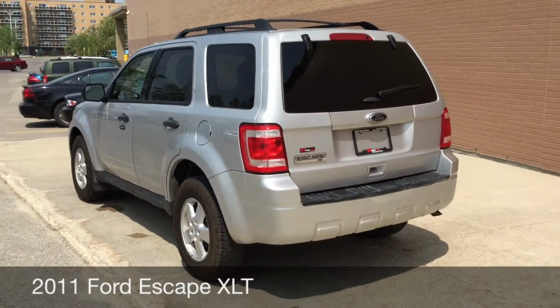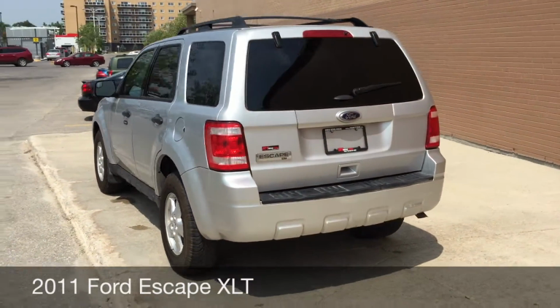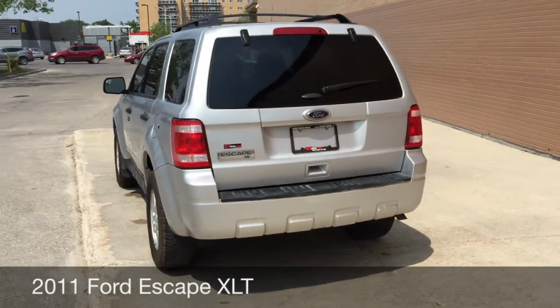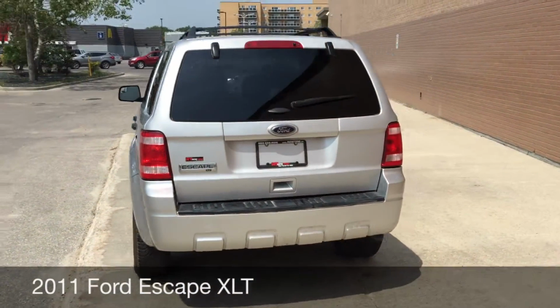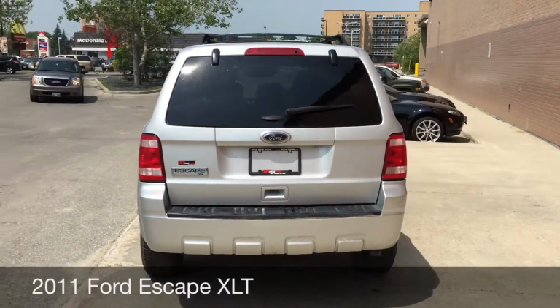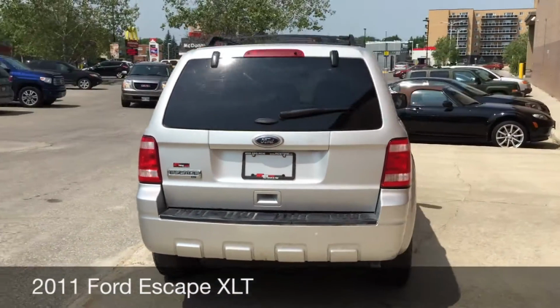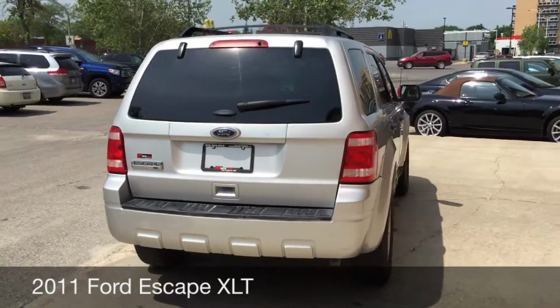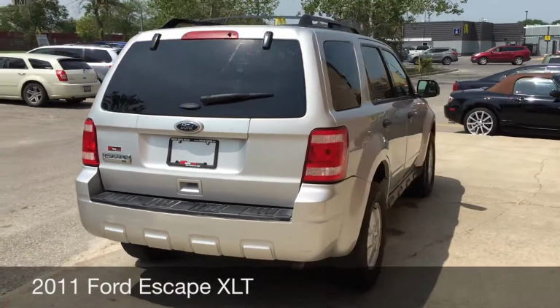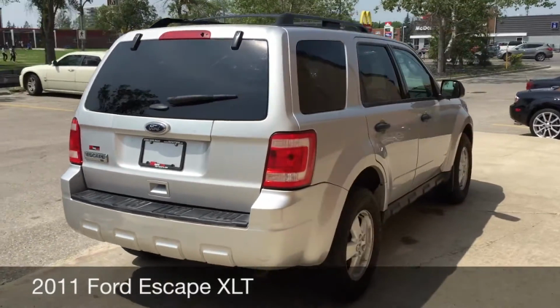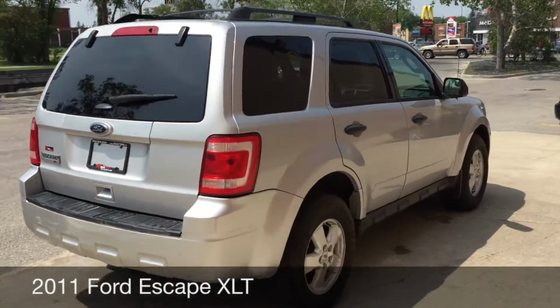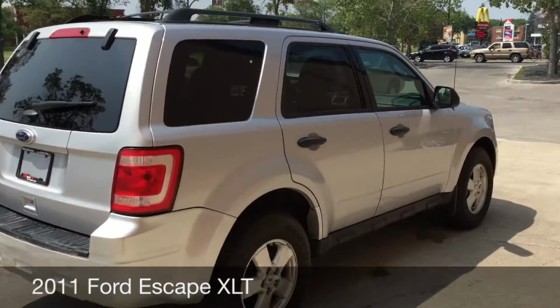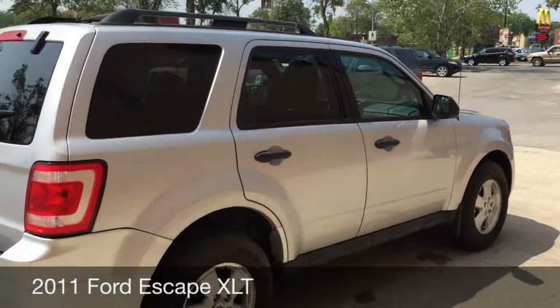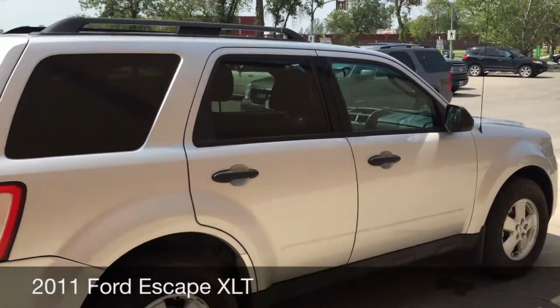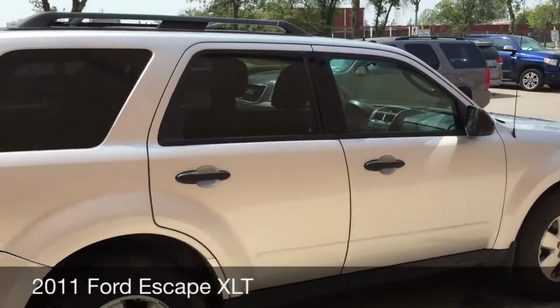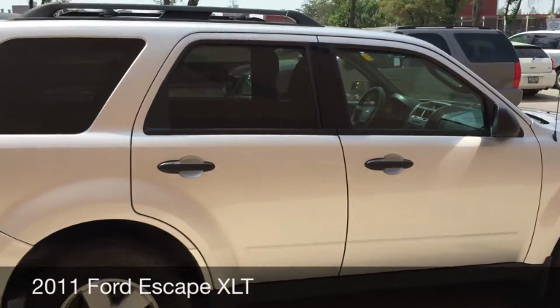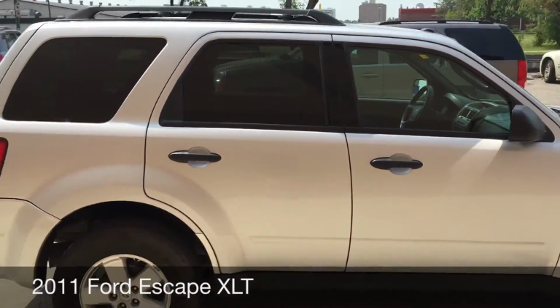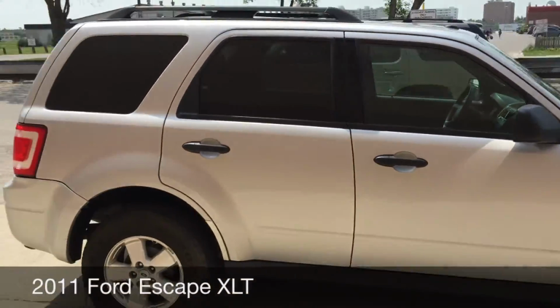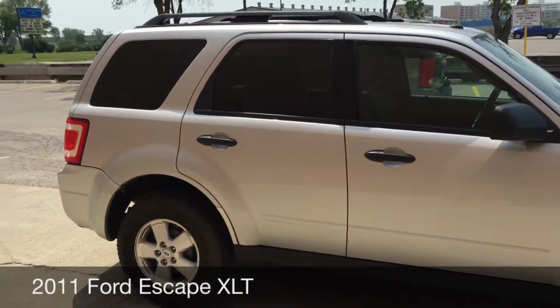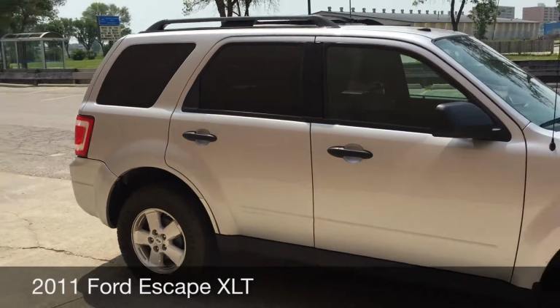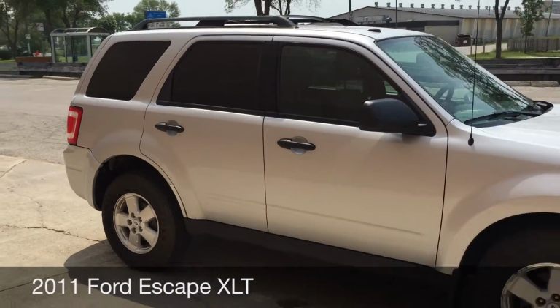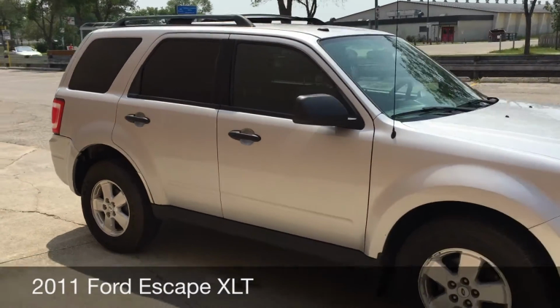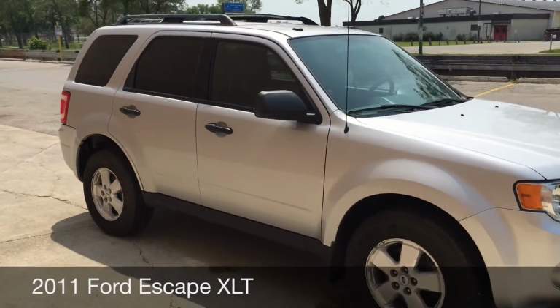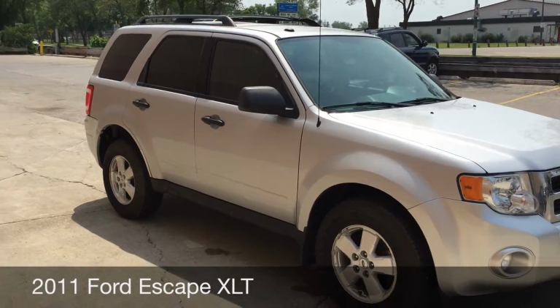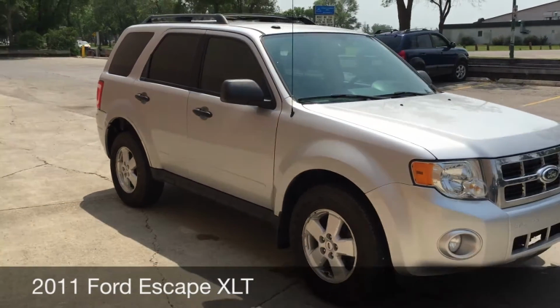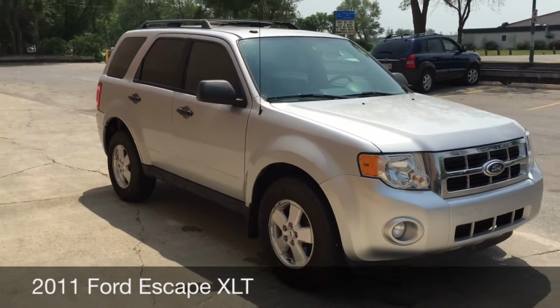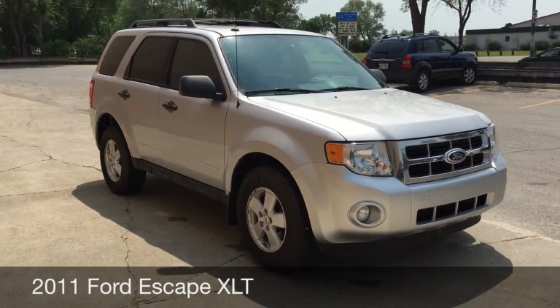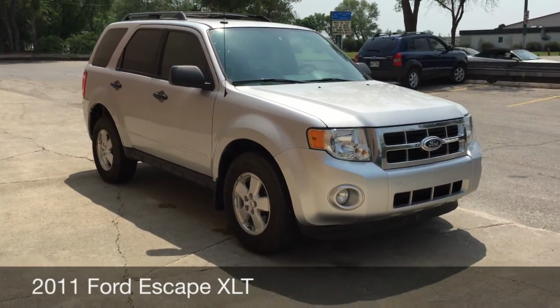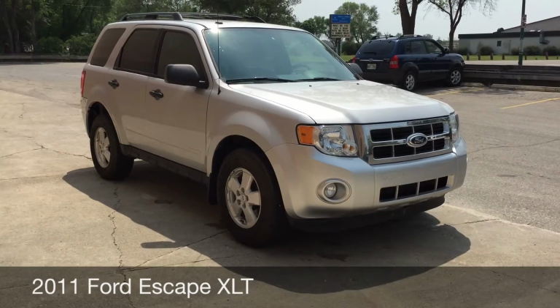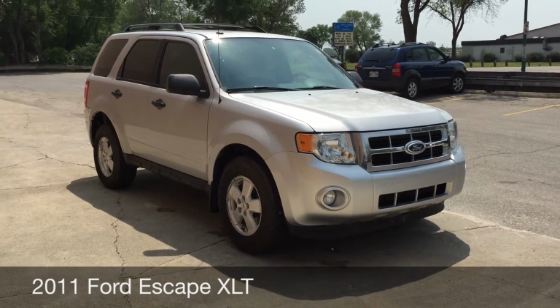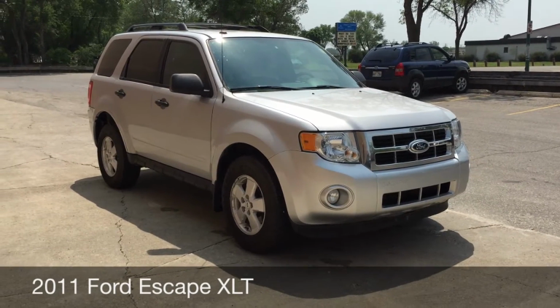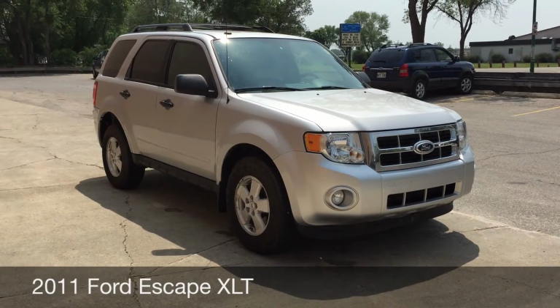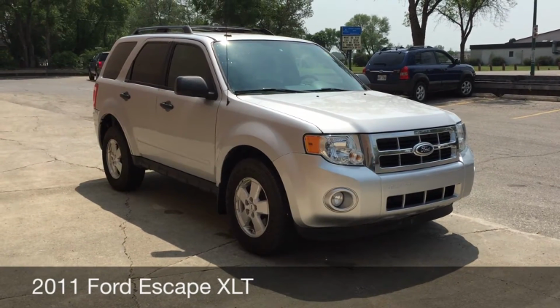Roof rack on the top, body is in good shape, so if you're in the market for a newer SUV definitely check this one out. So why don't we hop inside and take a look at the interior.